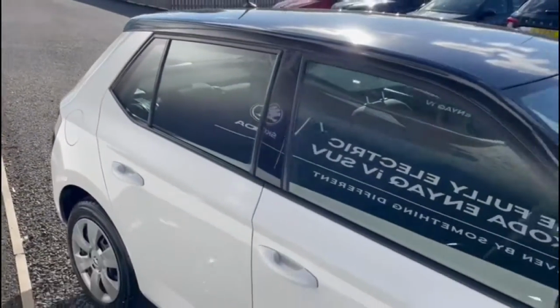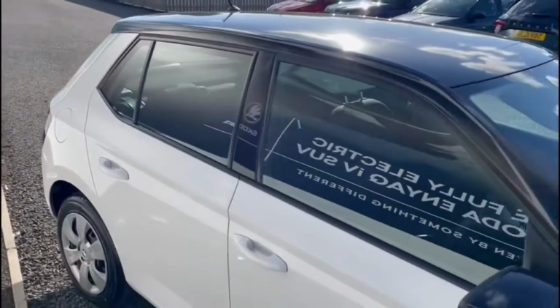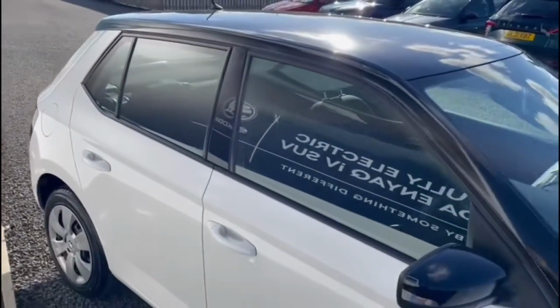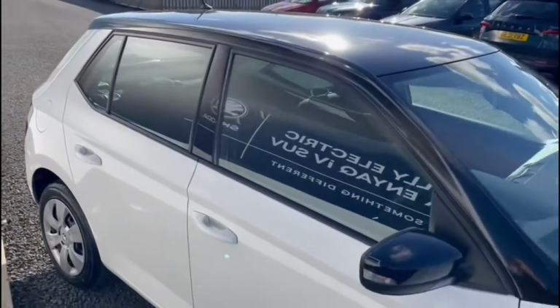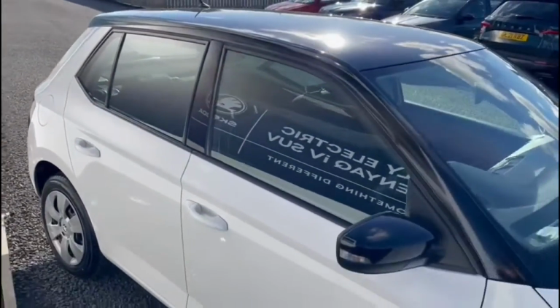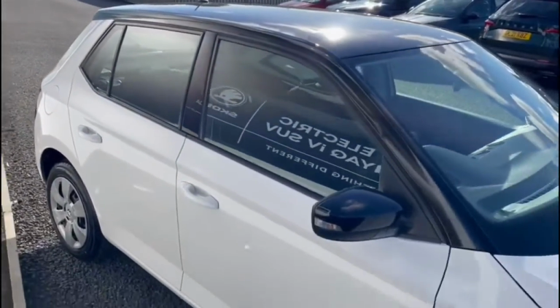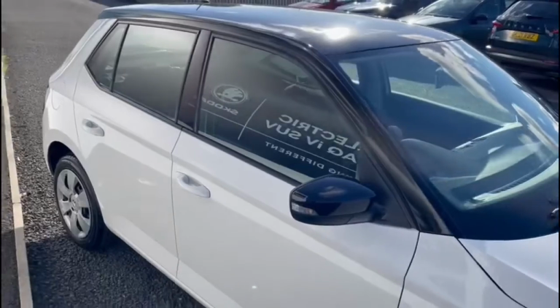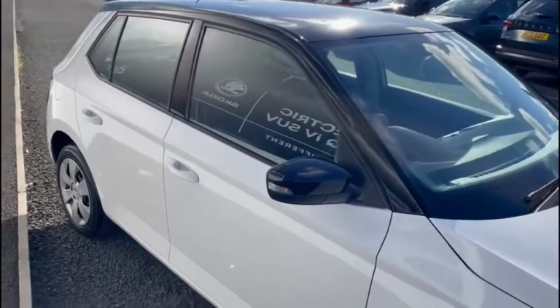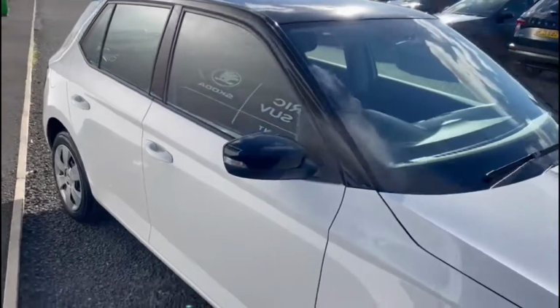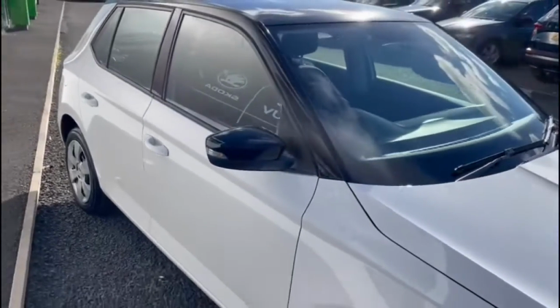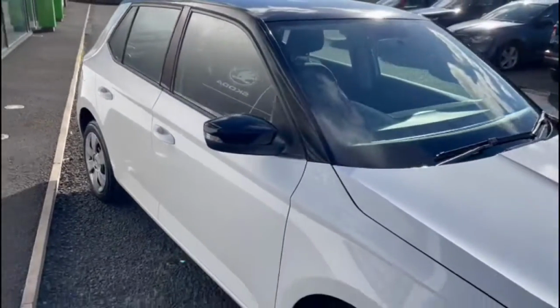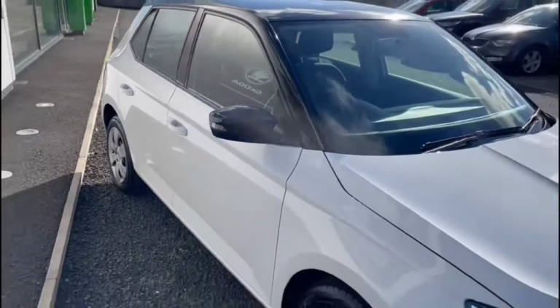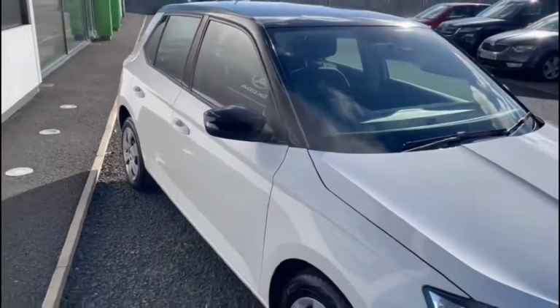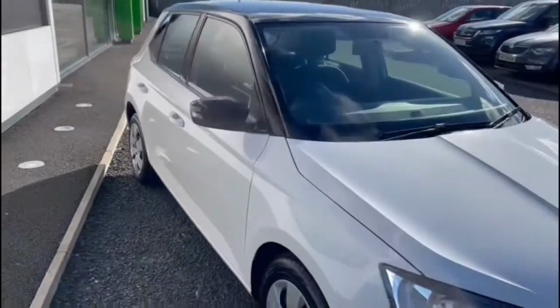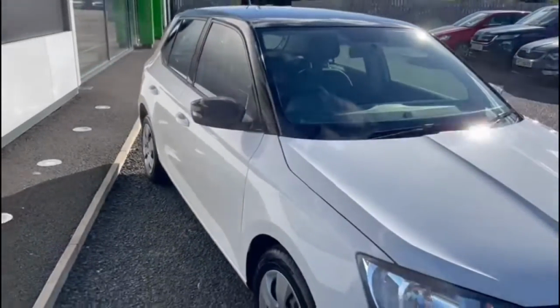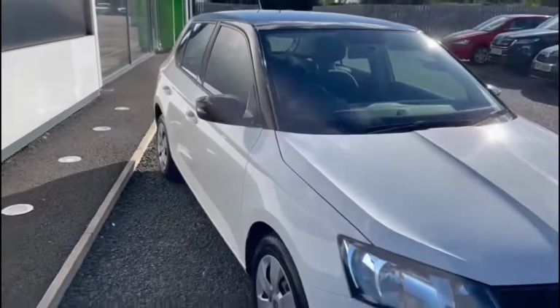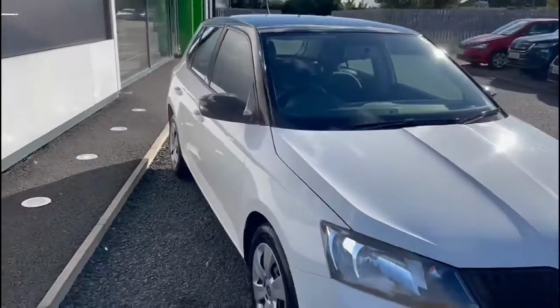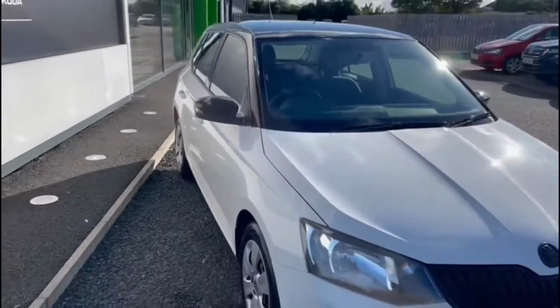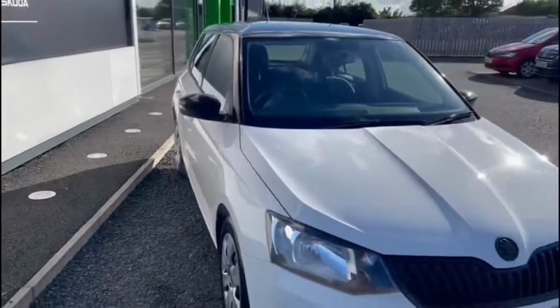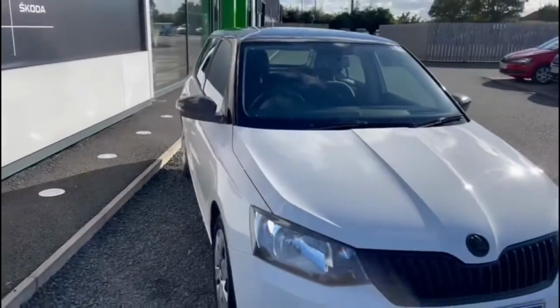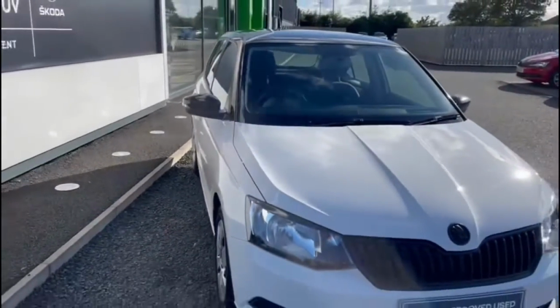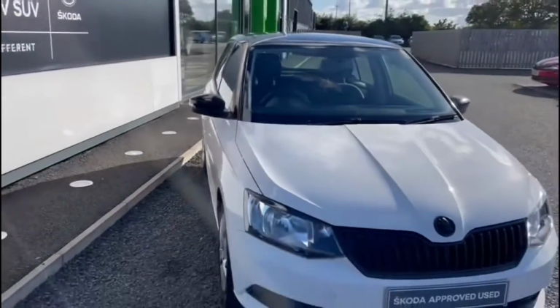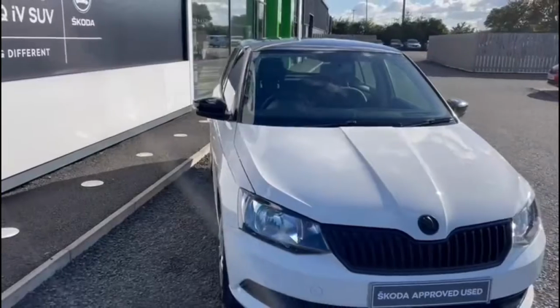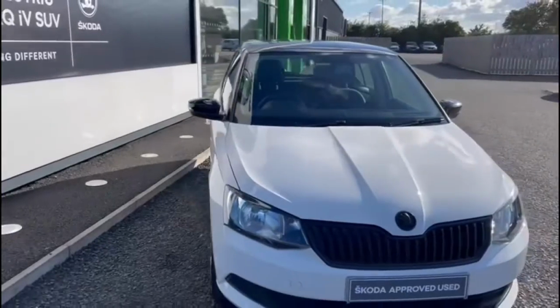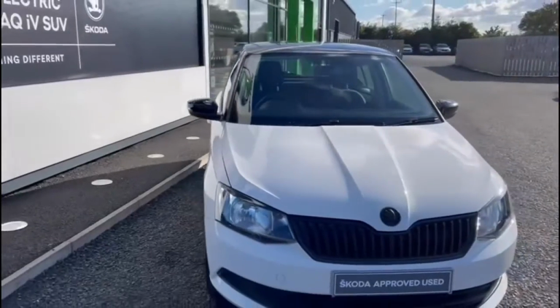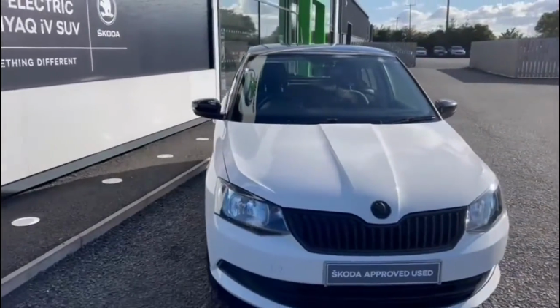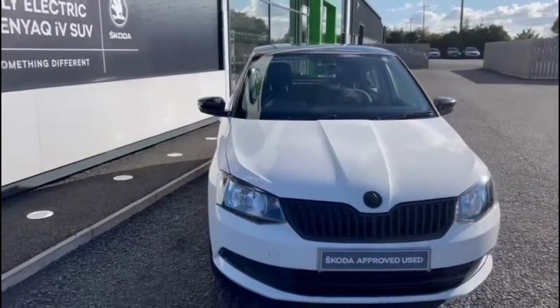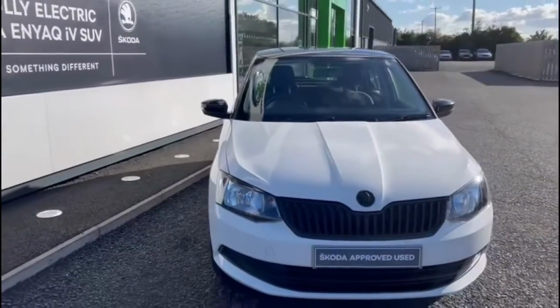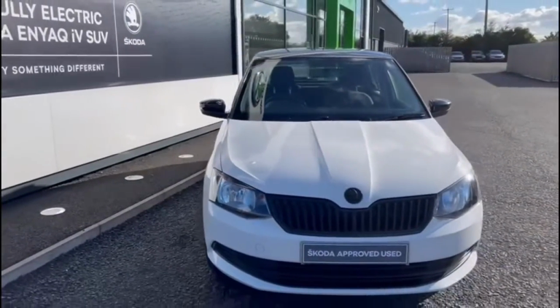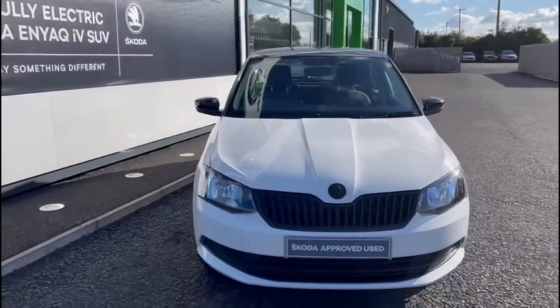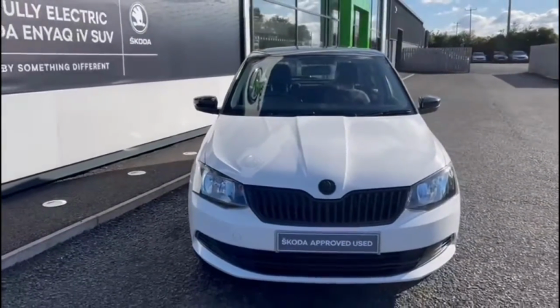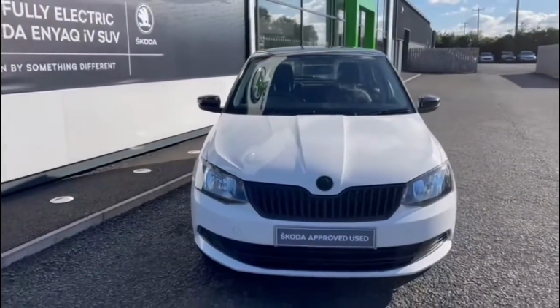The car comes standard with Bluetooth technology for your mobile phone and it has just over 21,000 miles on the clock. Check it out on mervynstuart.com for more information.